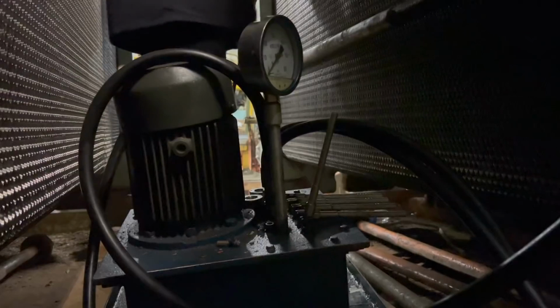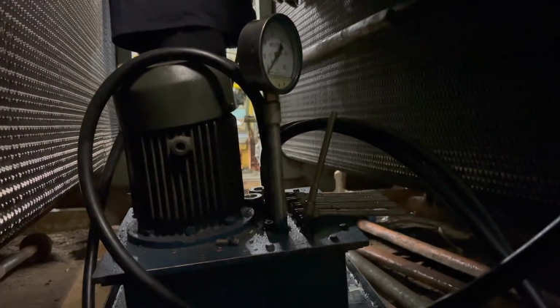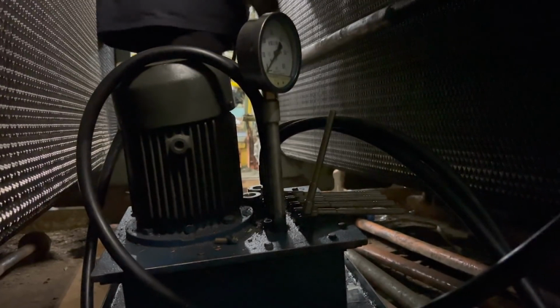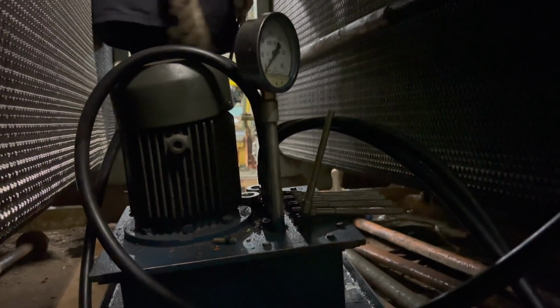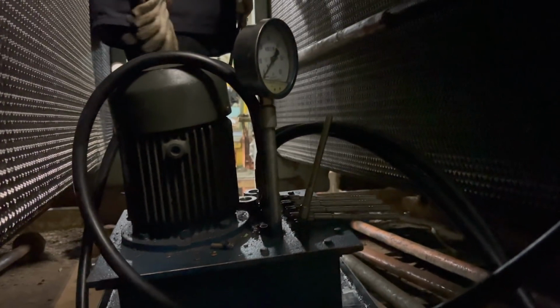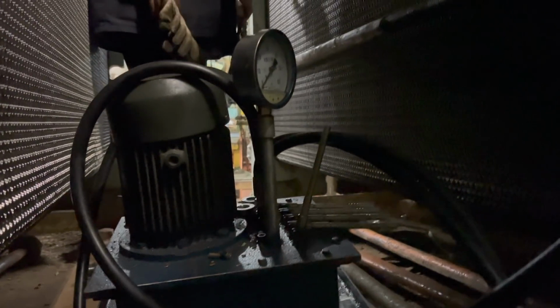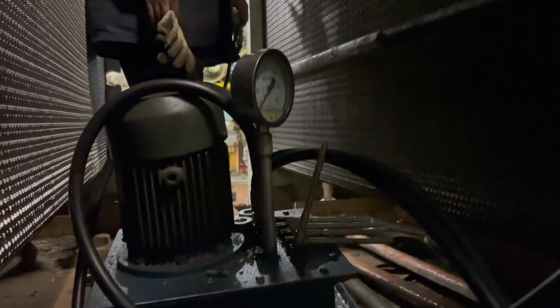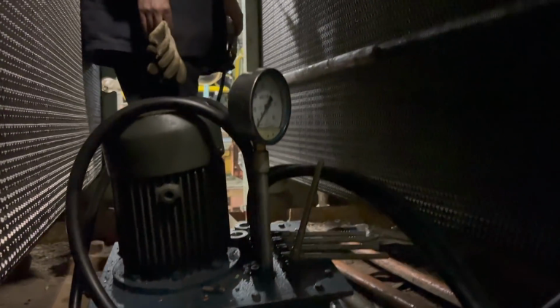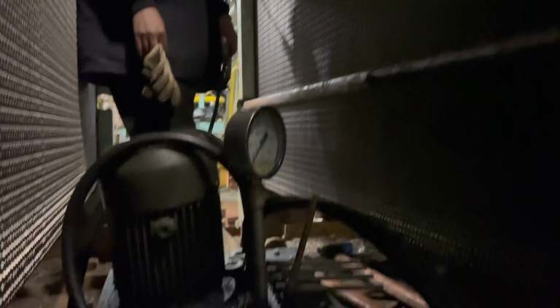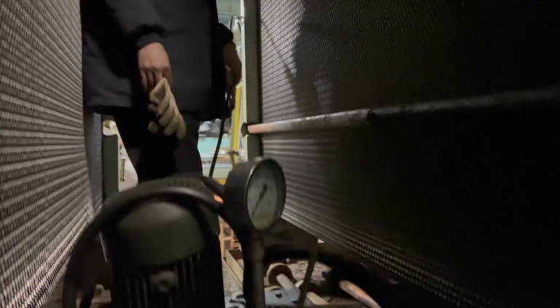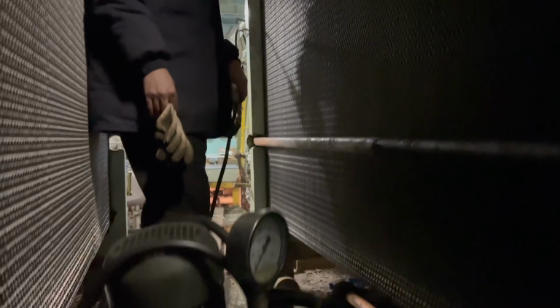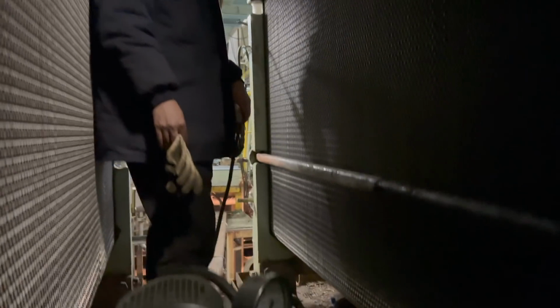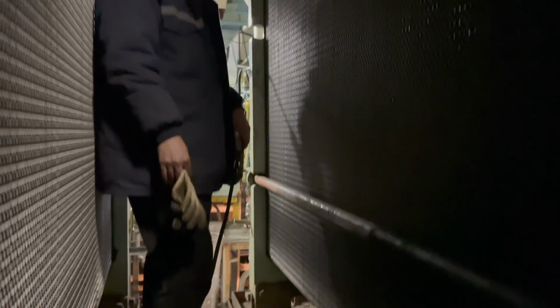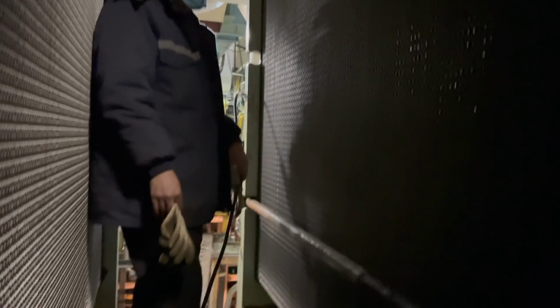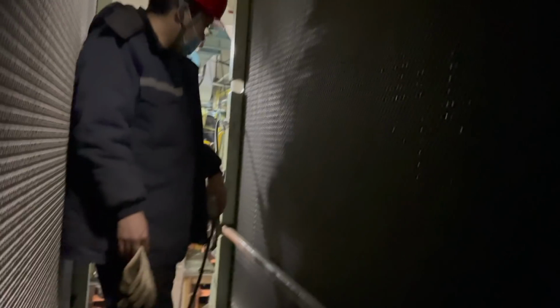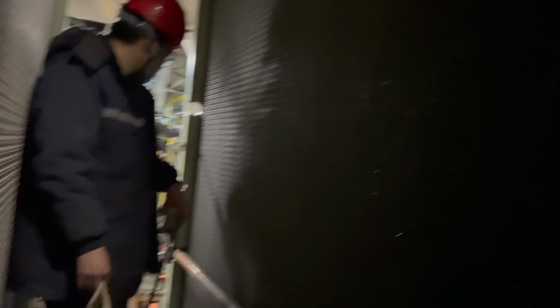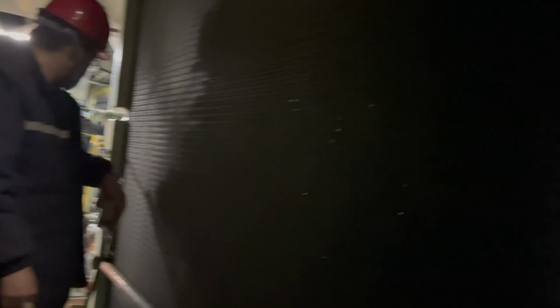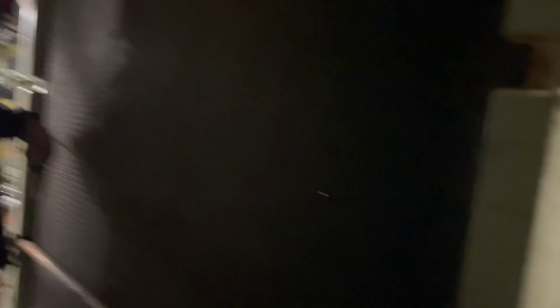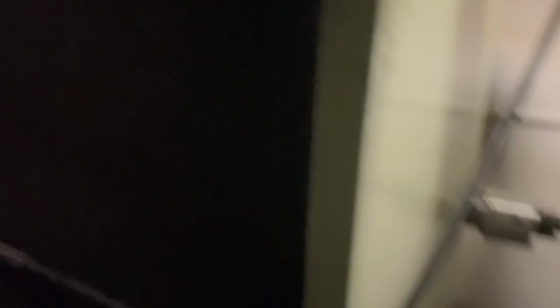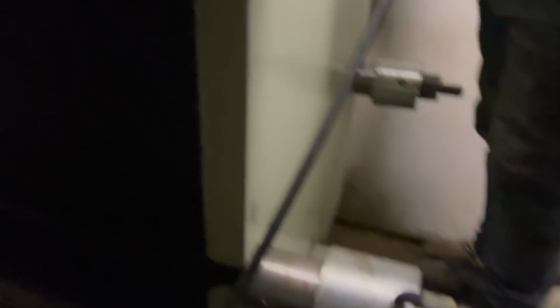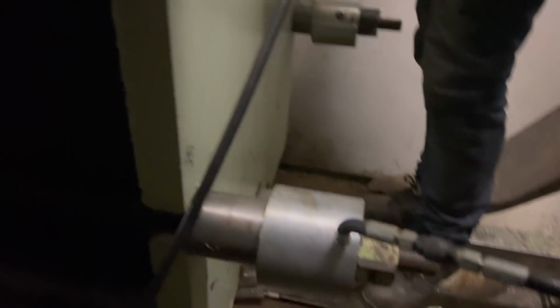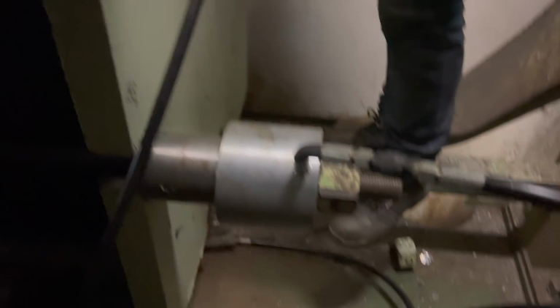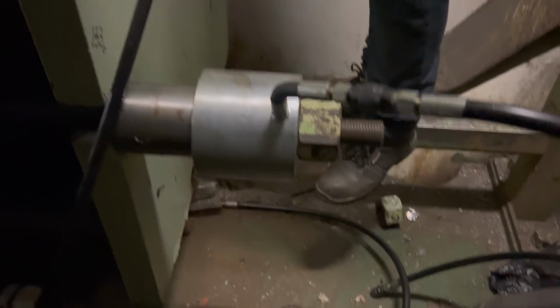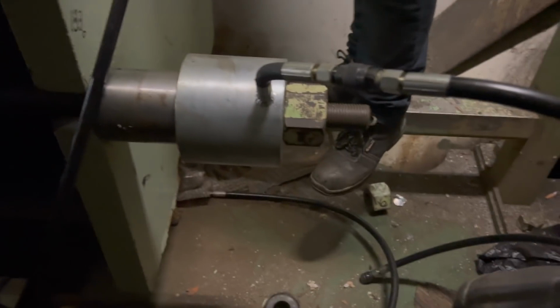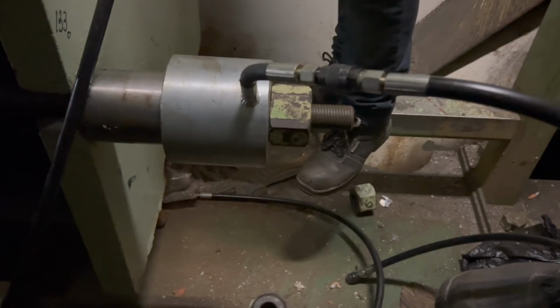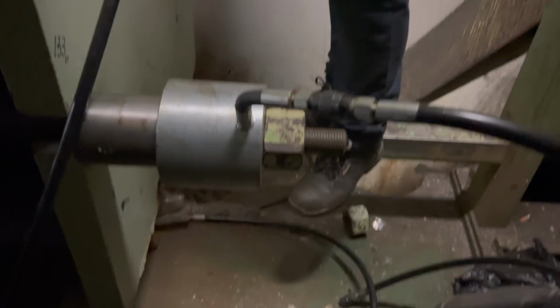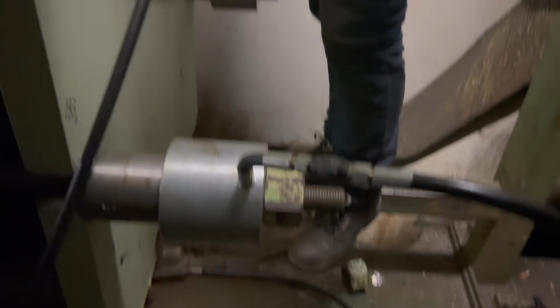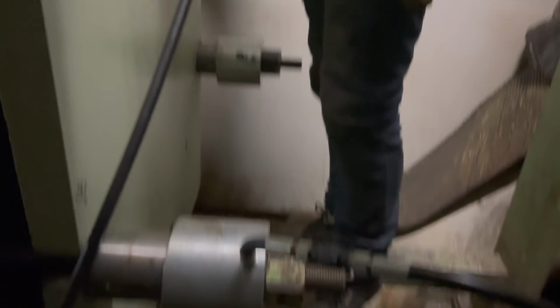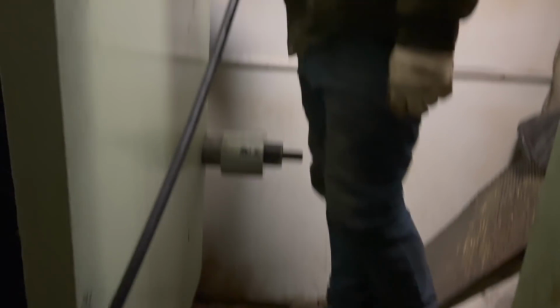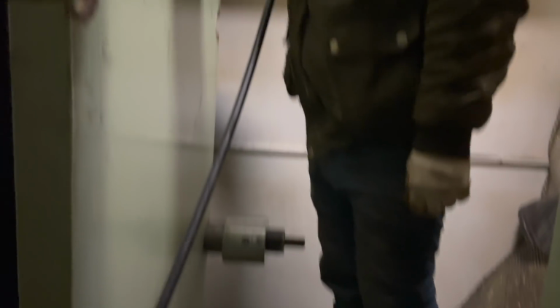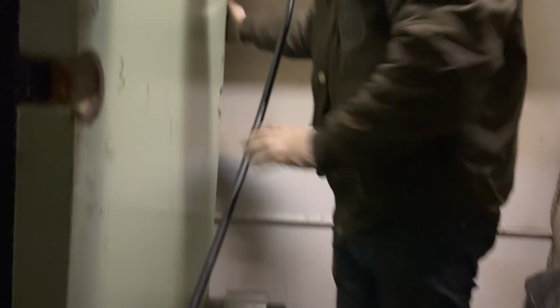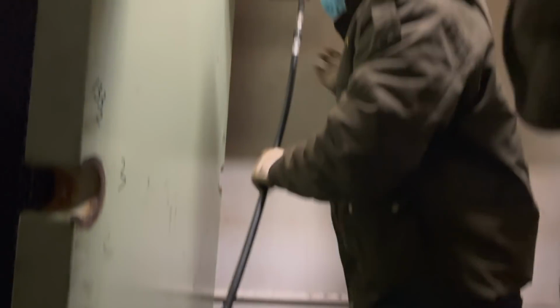Sixthly, open the oil valves and turn on the hydraulic wrench power. Keep tightening the bolts evenly. Screw the nuts tight until the short bolts become thin.